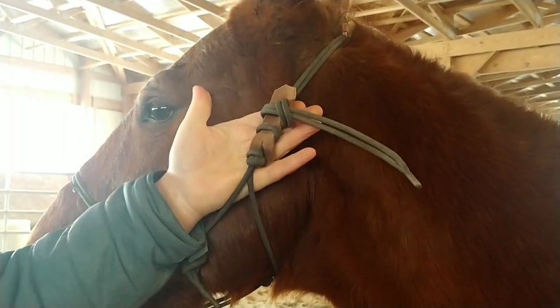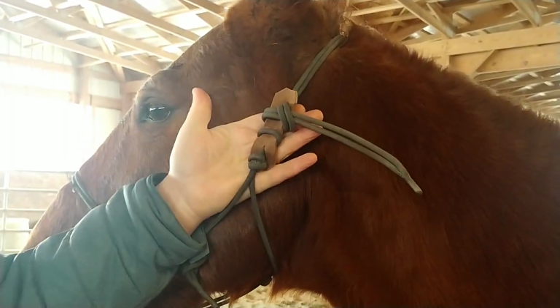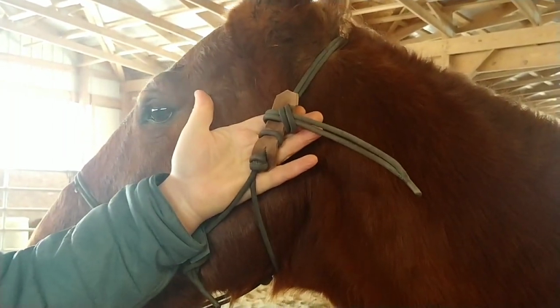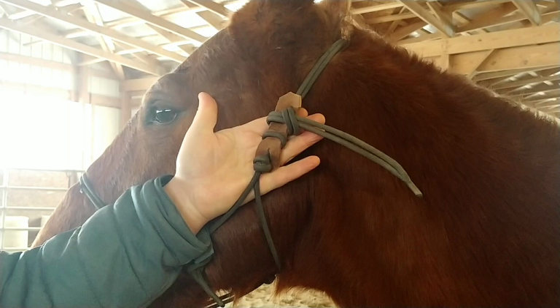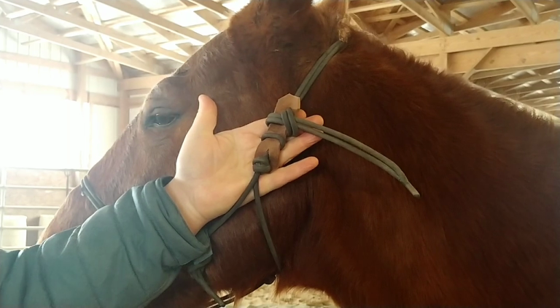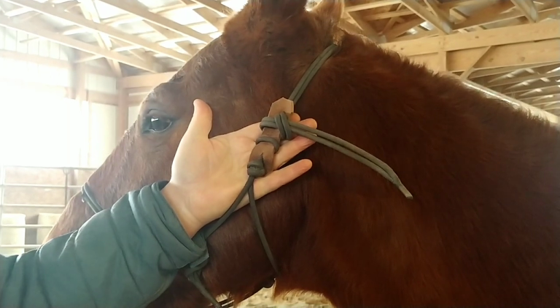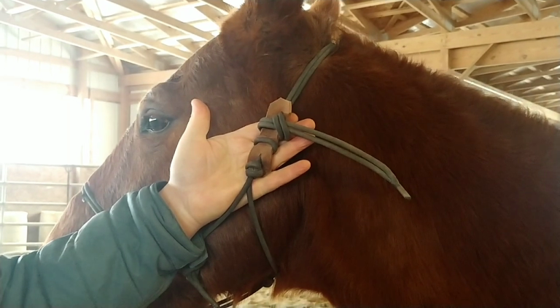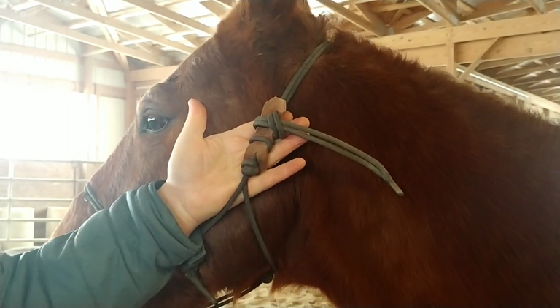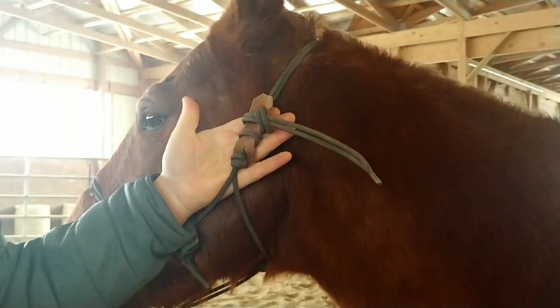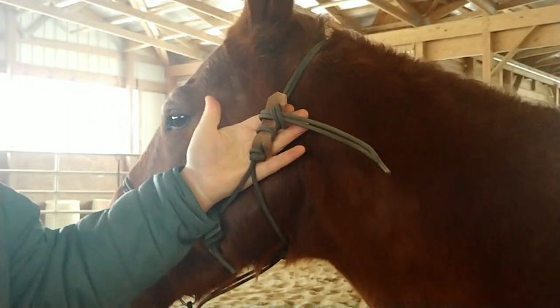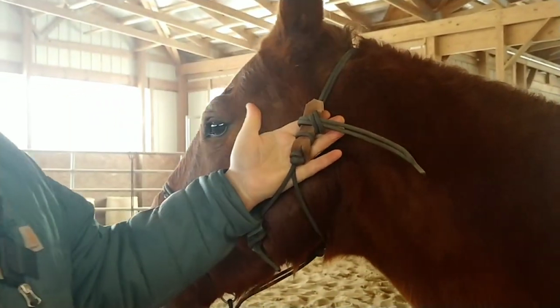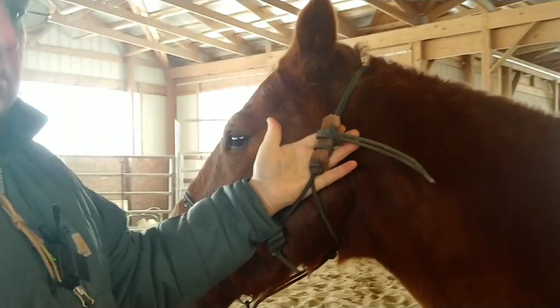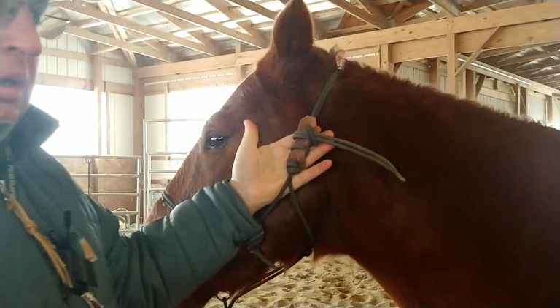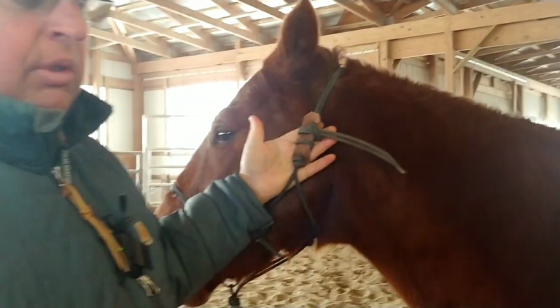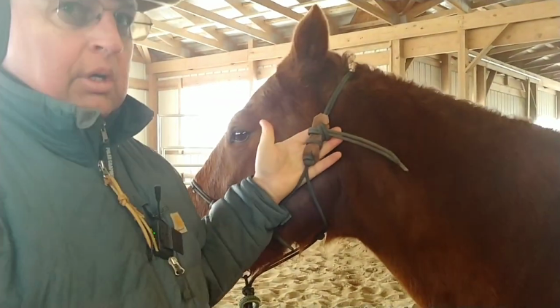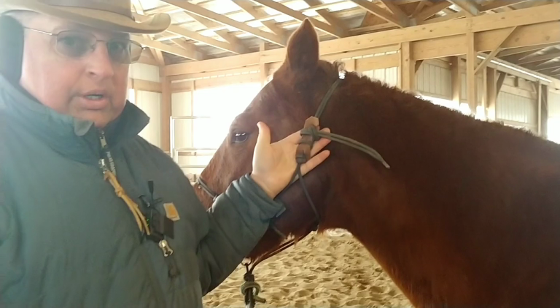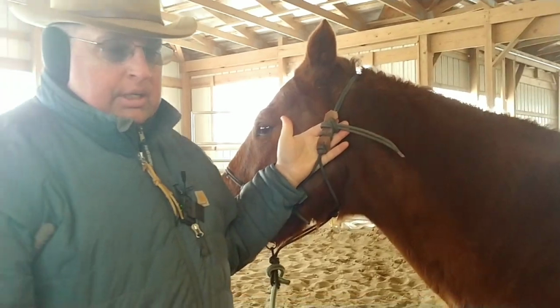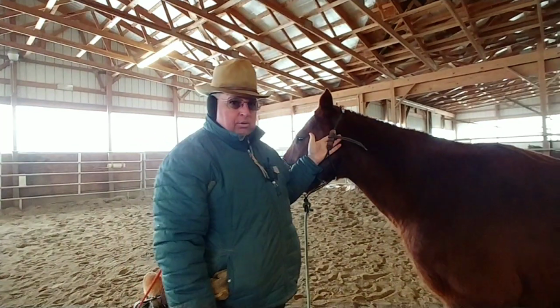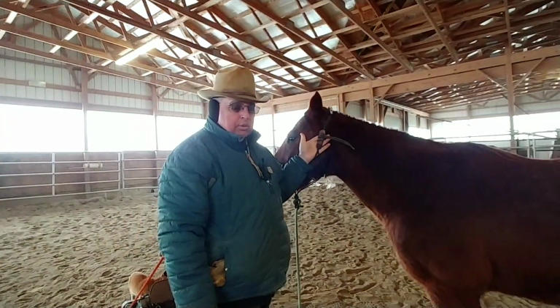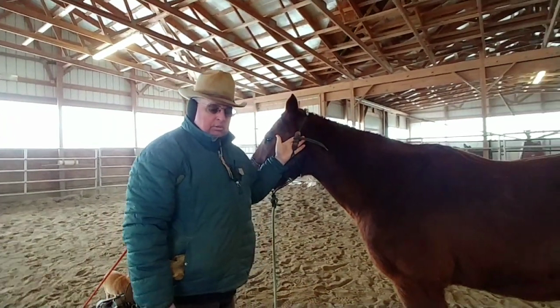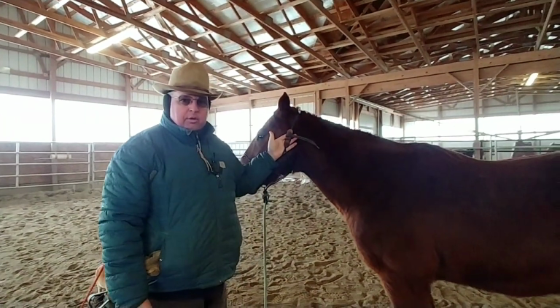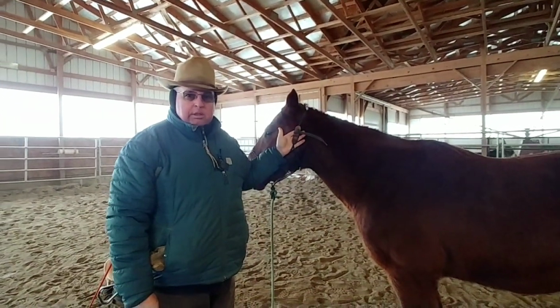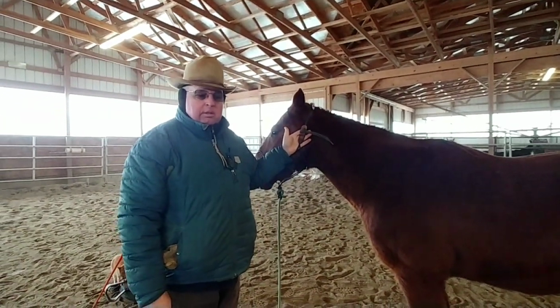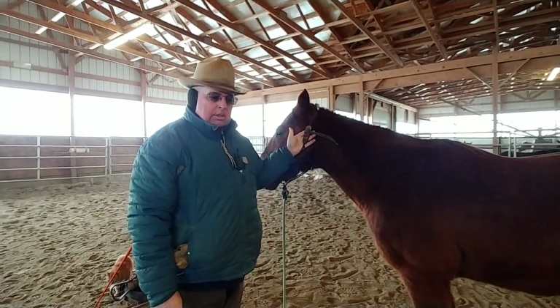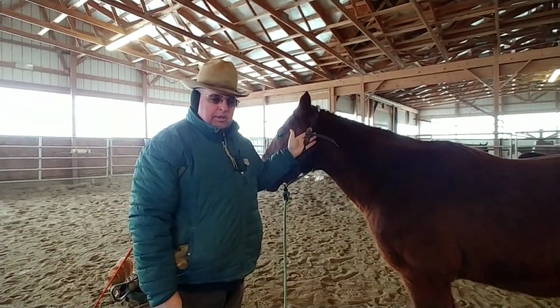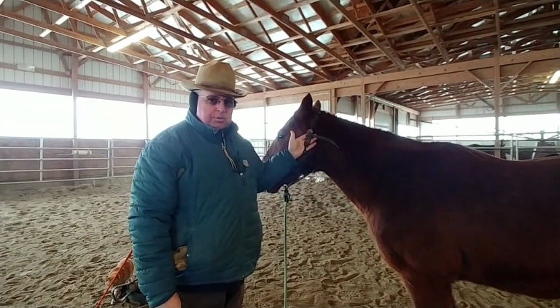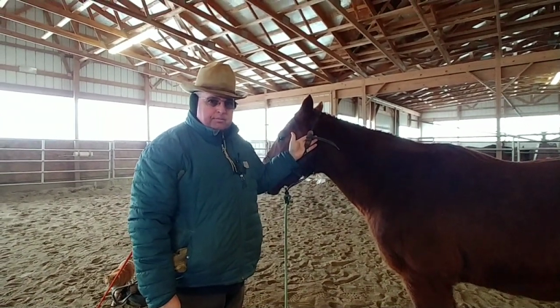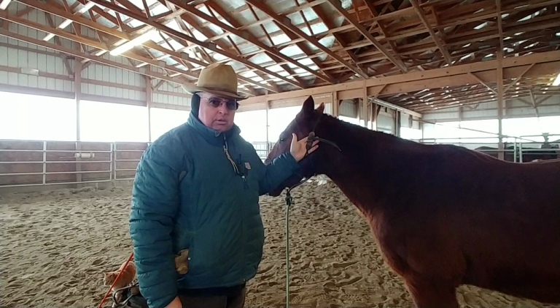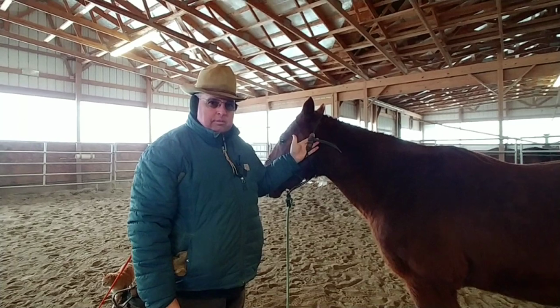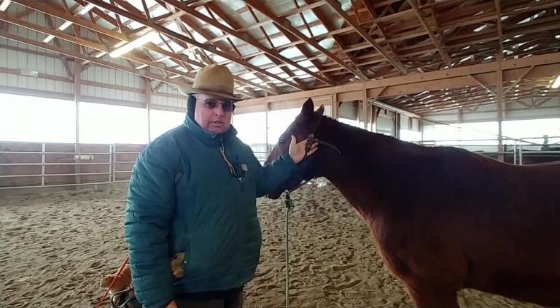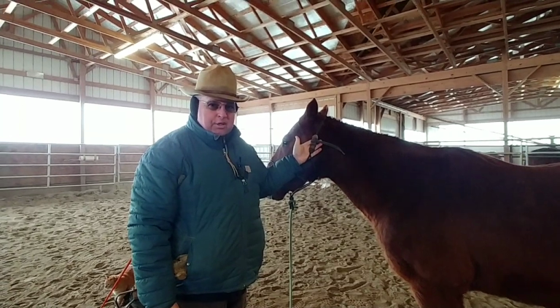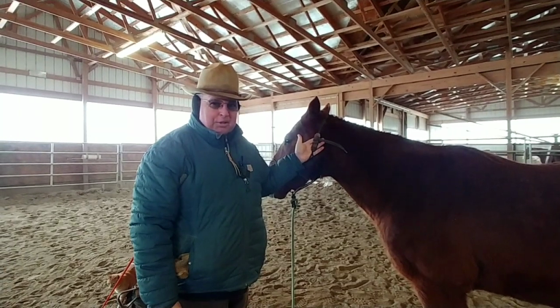And if your horse were to get tangled up or pull back, he can break it if he wants to. Now I don't recommend it and I'm not going to do it, but some folks might think that's beneficial. So that's my invention for the day.